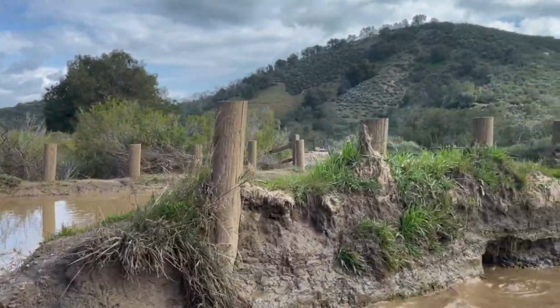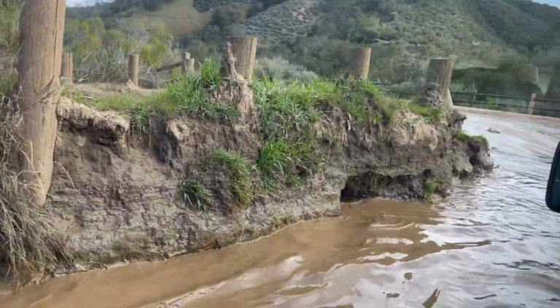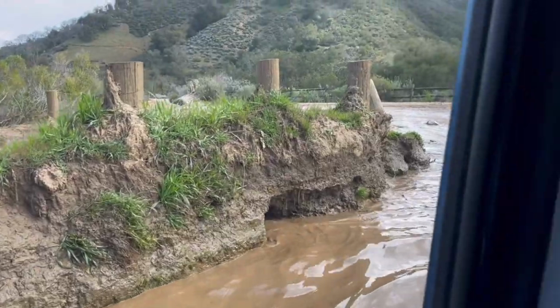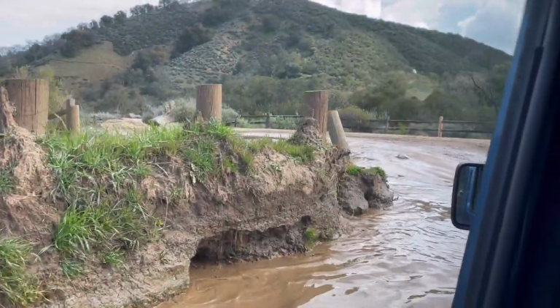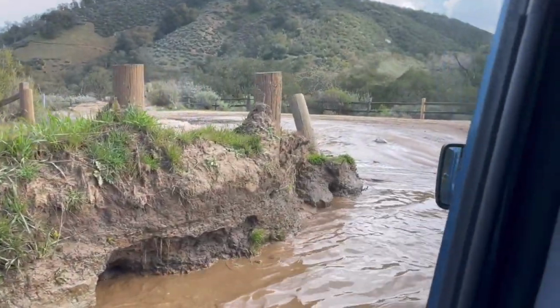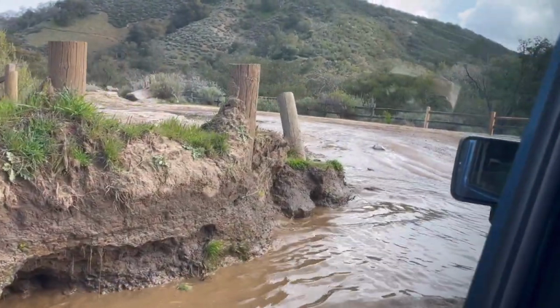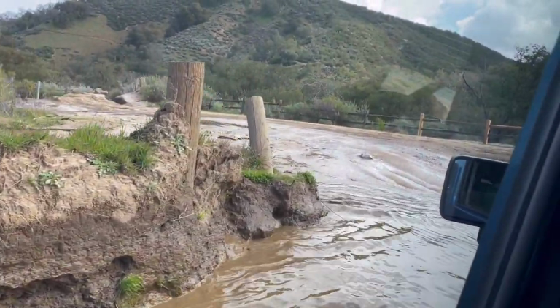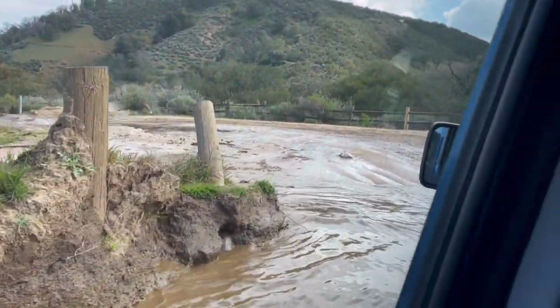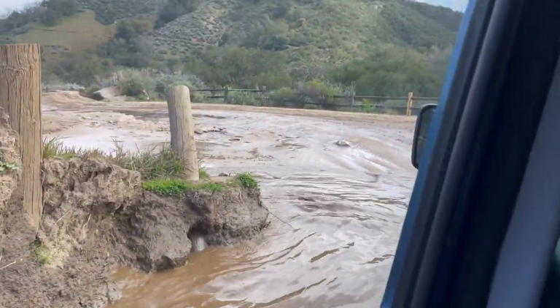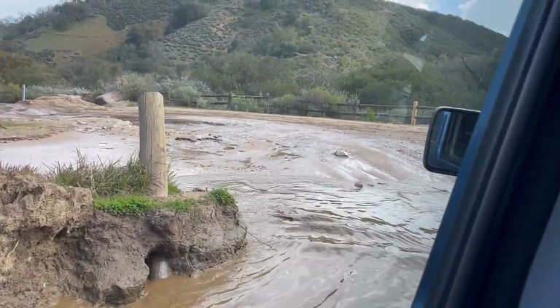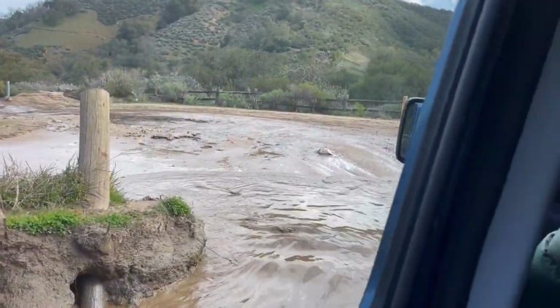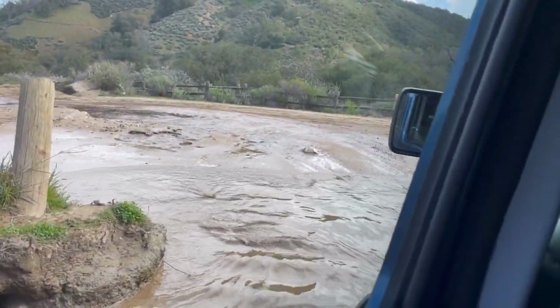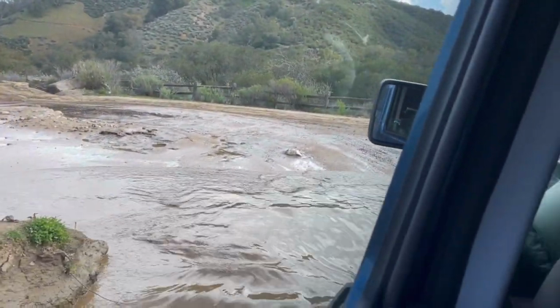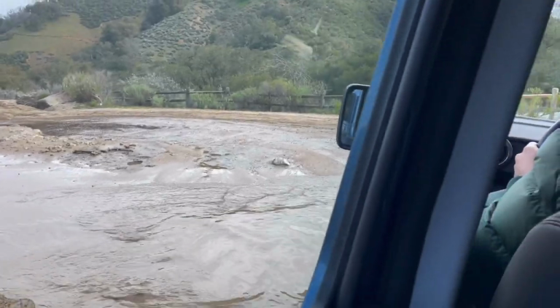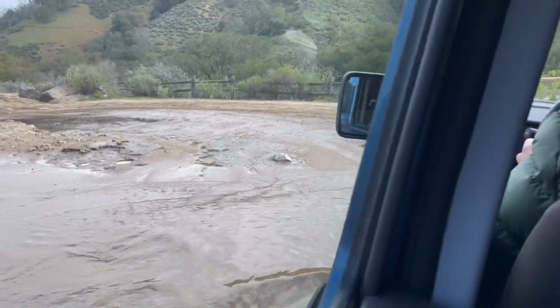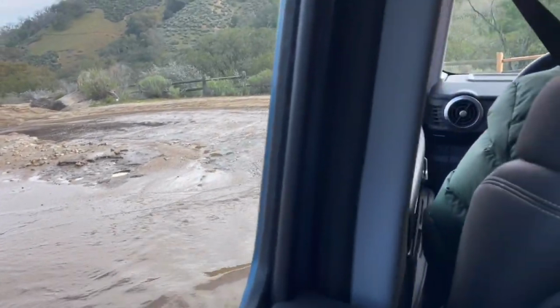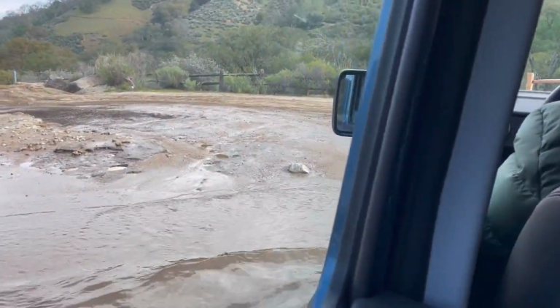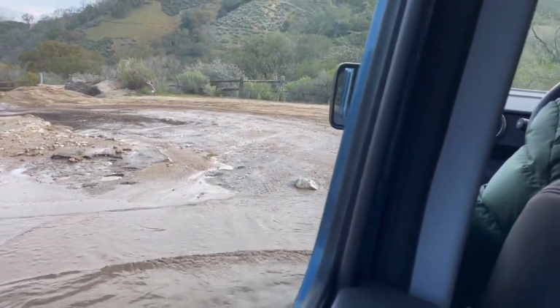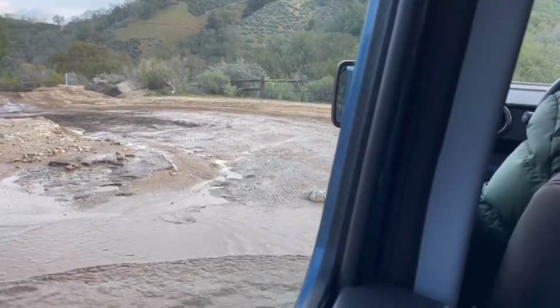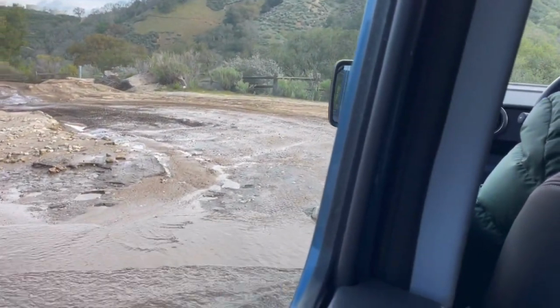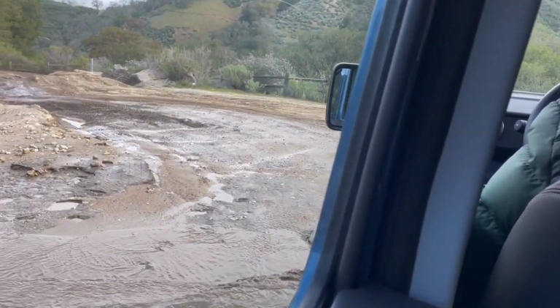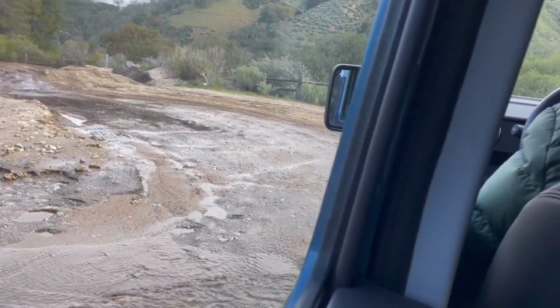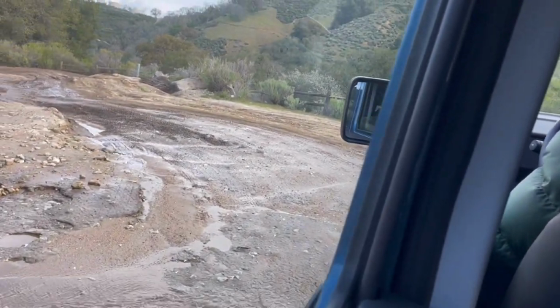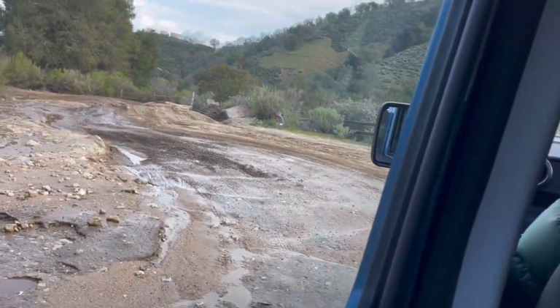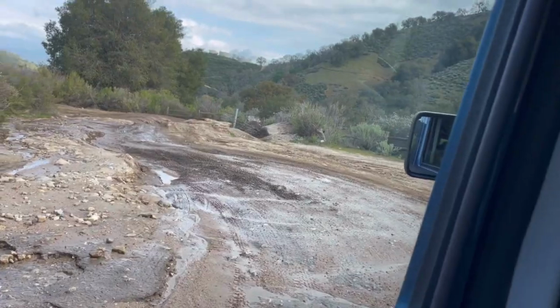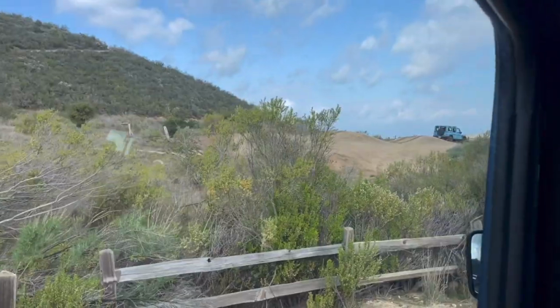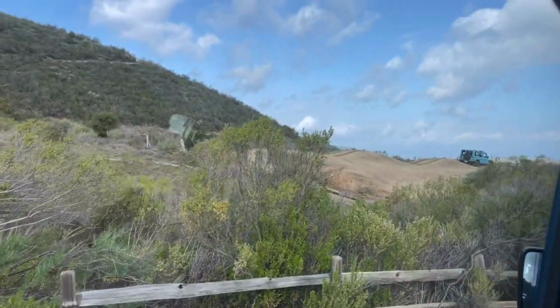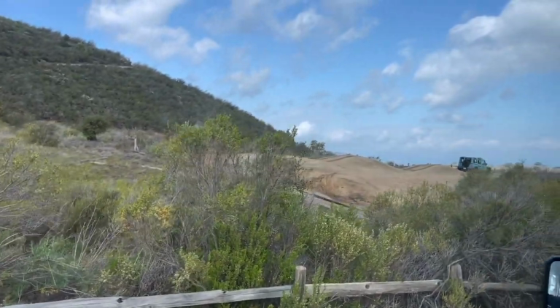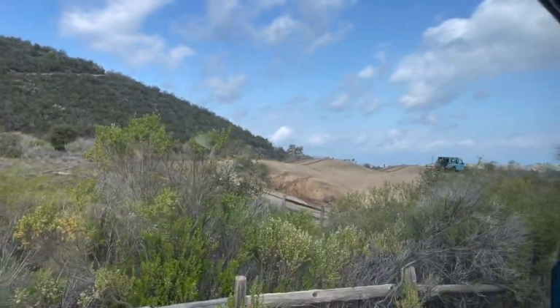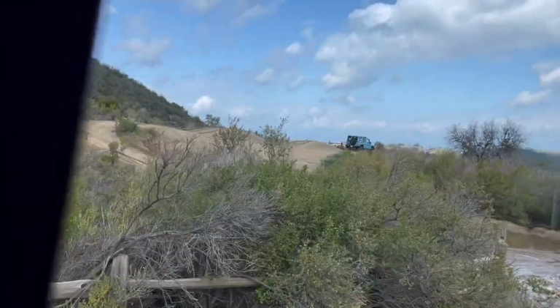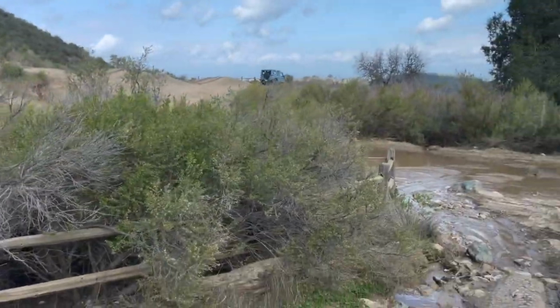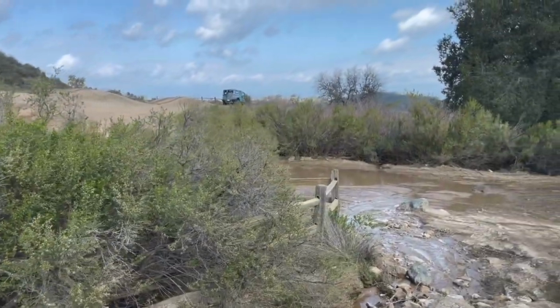You can ford water up to 32 inches — basically the height of the tire. And the interior you can just hose it all out, the seats and everything. This thing is made for this kind of use.